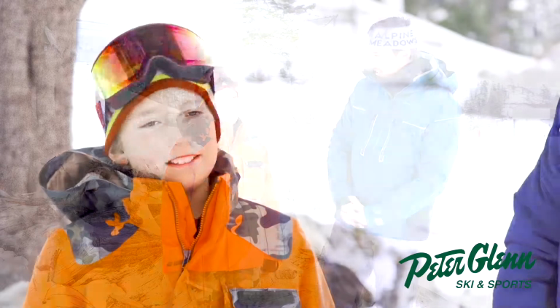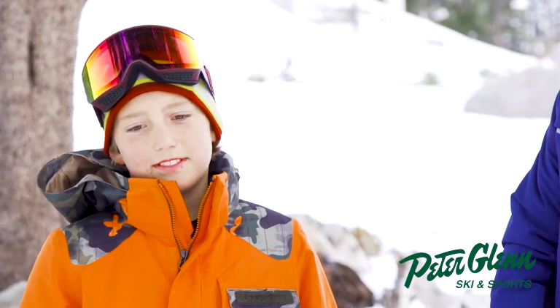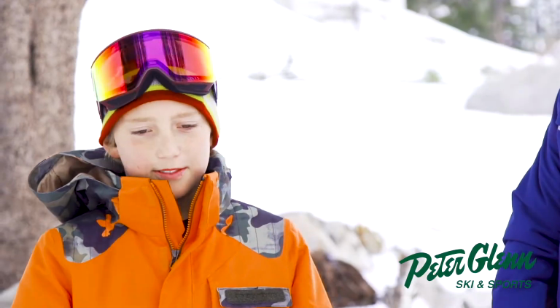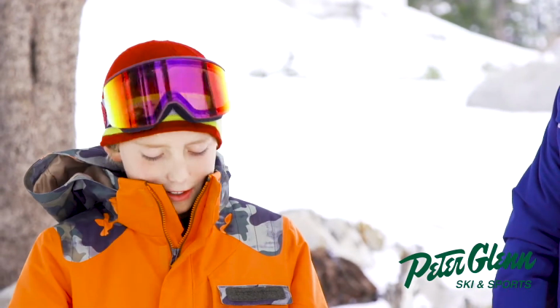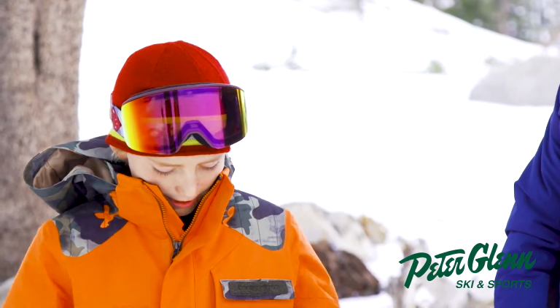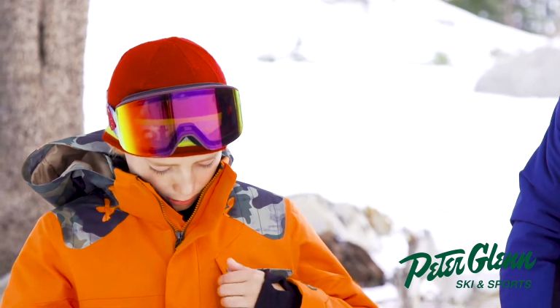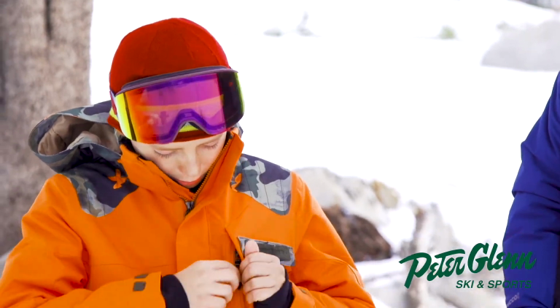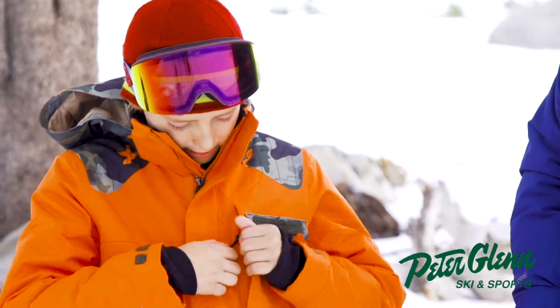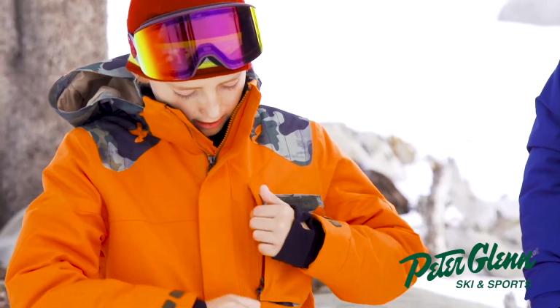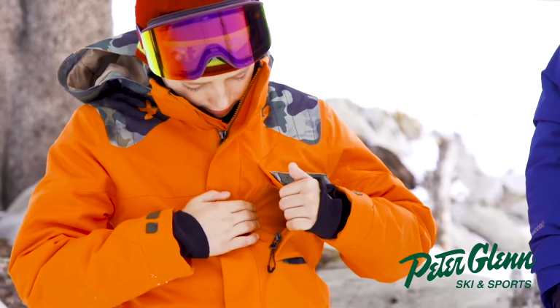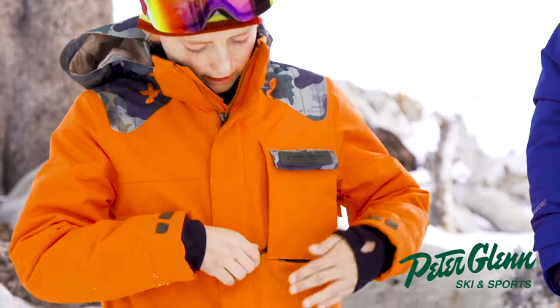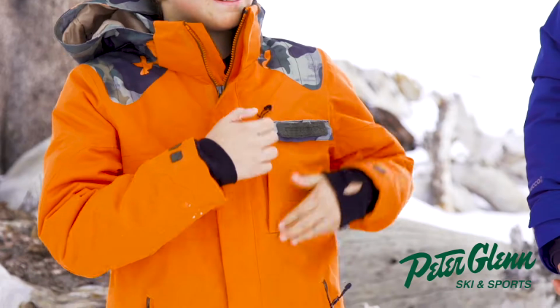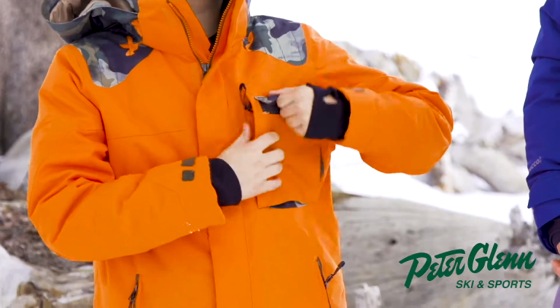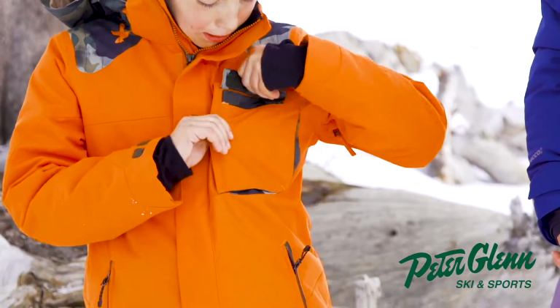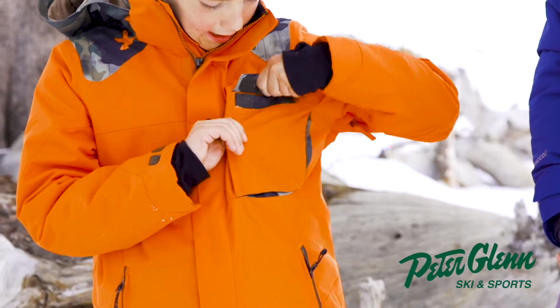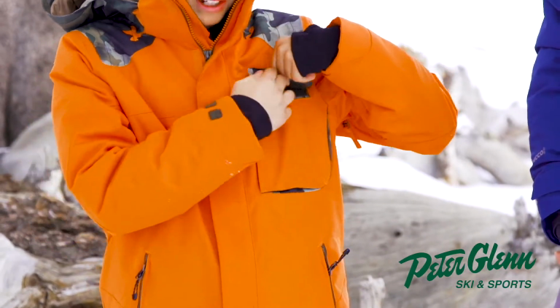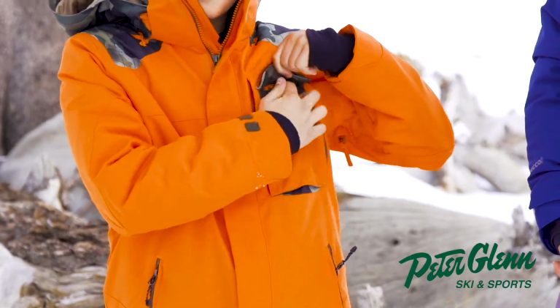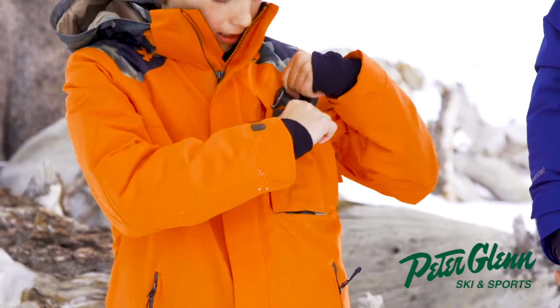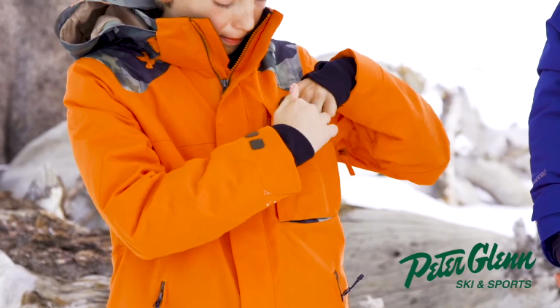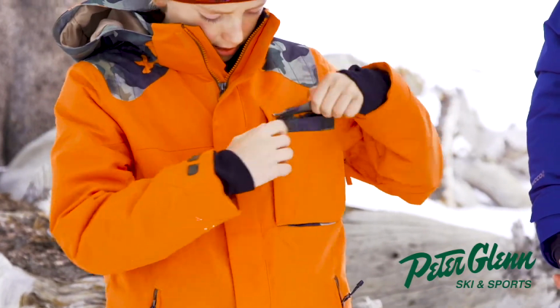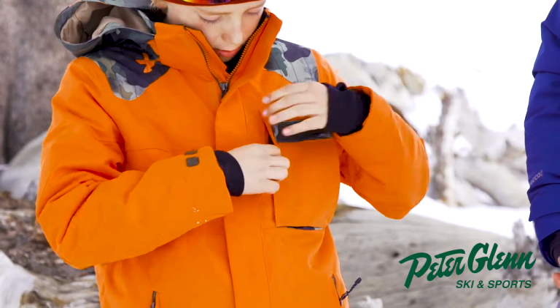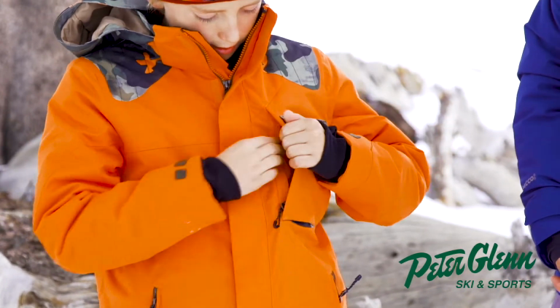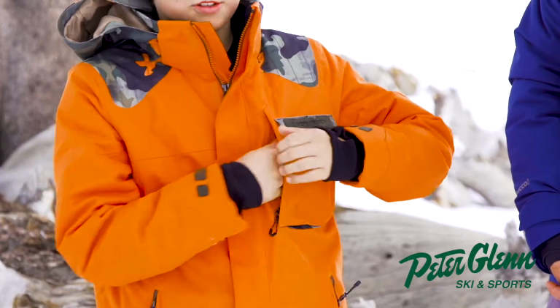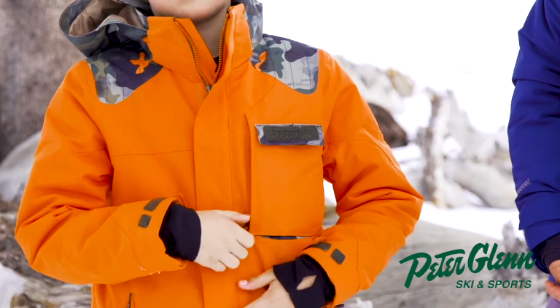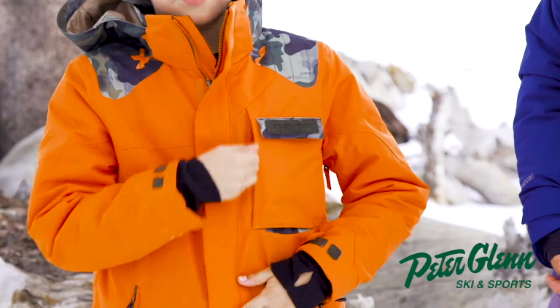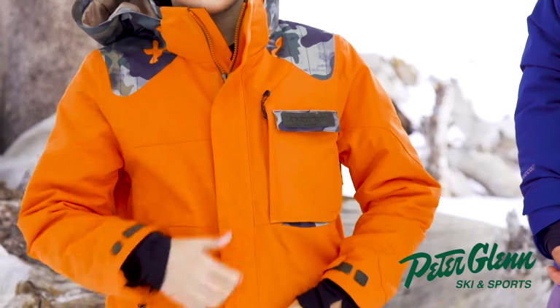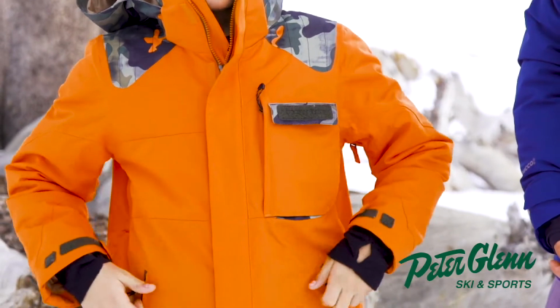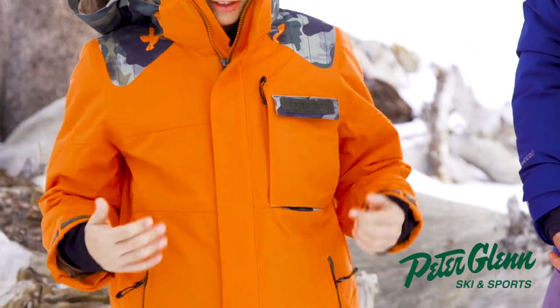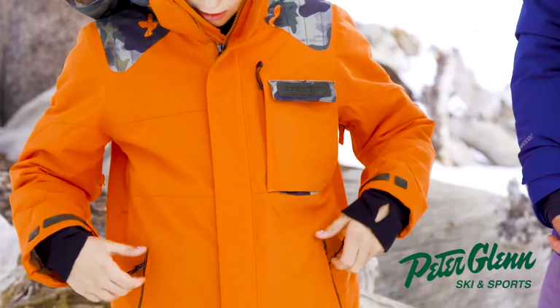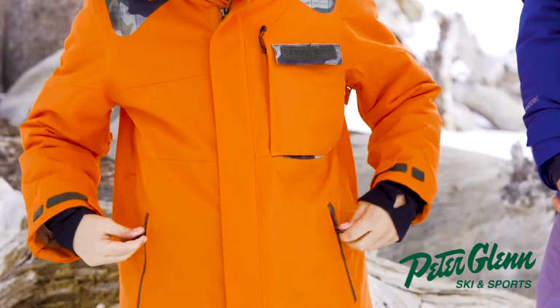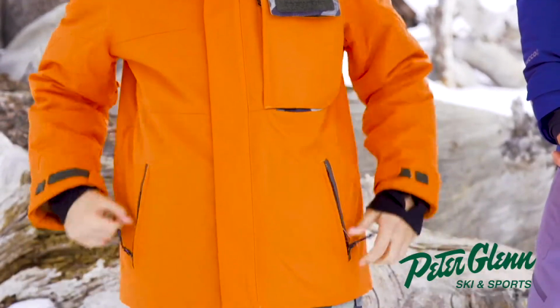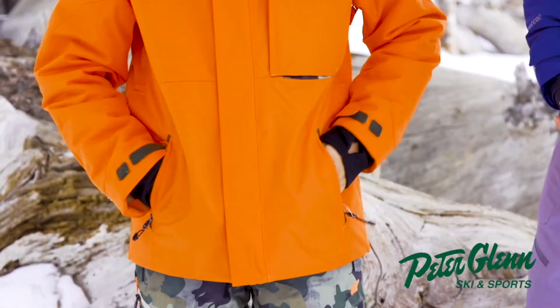I love the Obermeyer stuff and this one is cool because it has this pocket and this pocket. So I can pretty much put my pass on this one, my phone on this one, and vice versa. It's got two pockets, and it has these pockets here too.